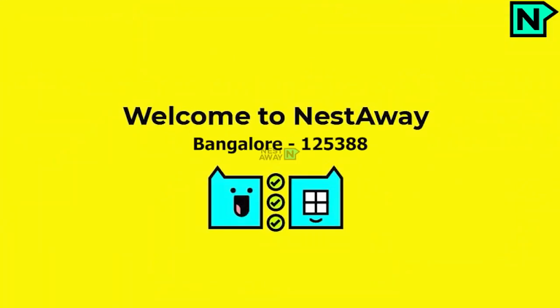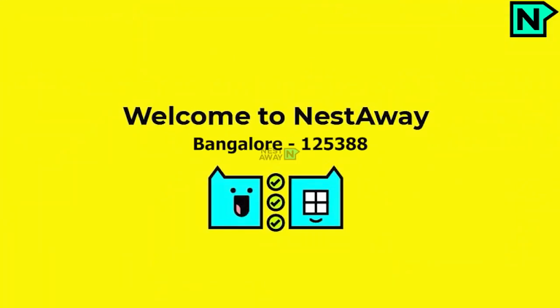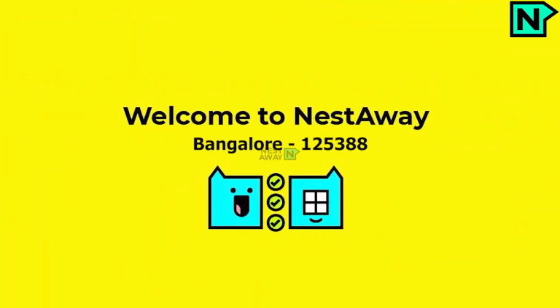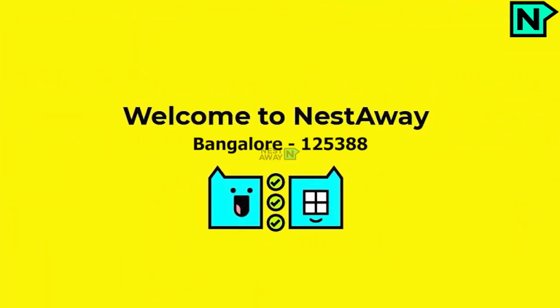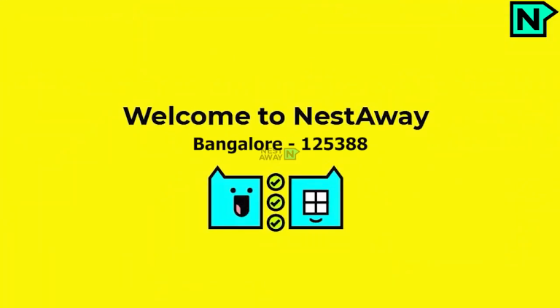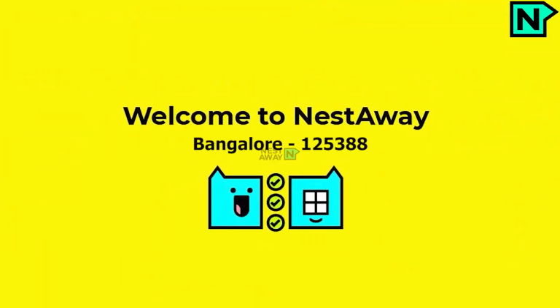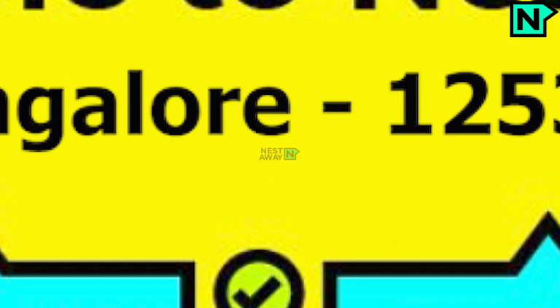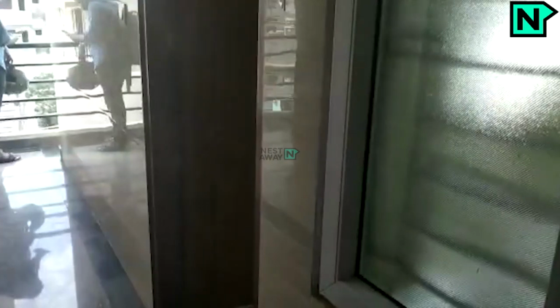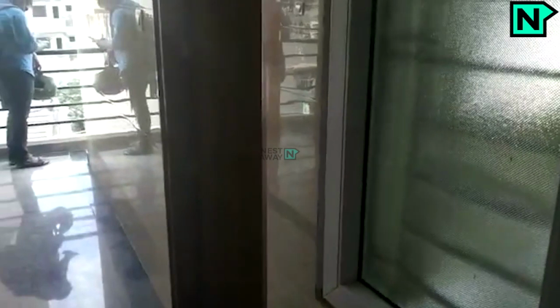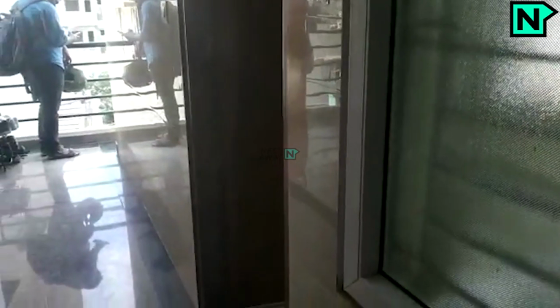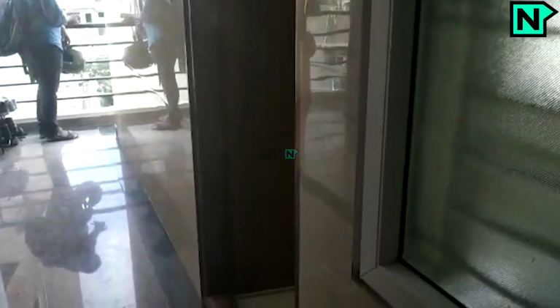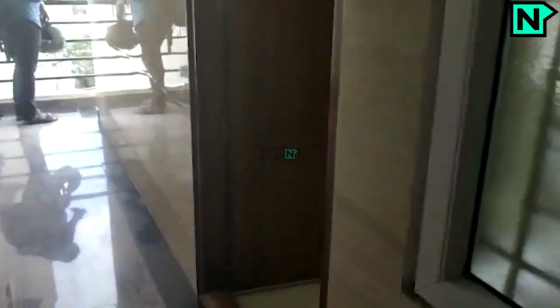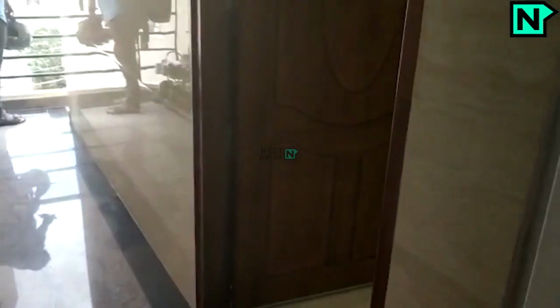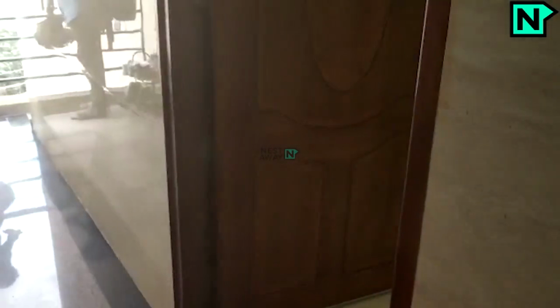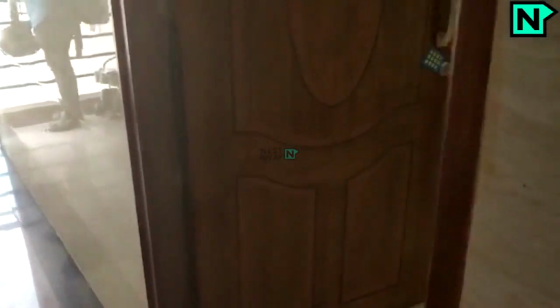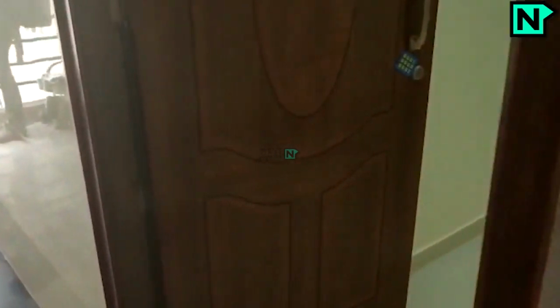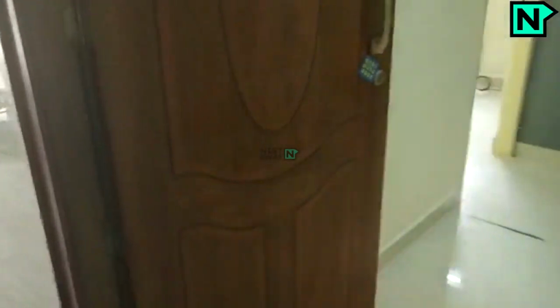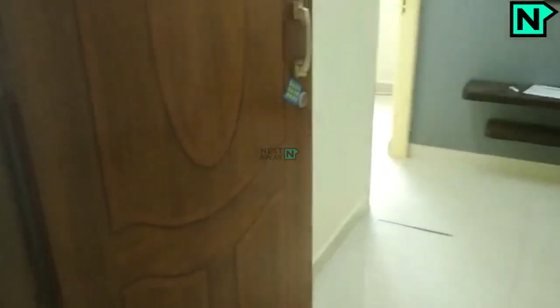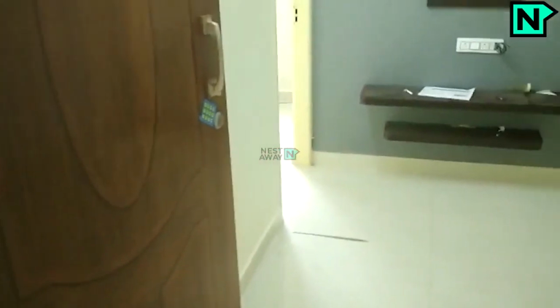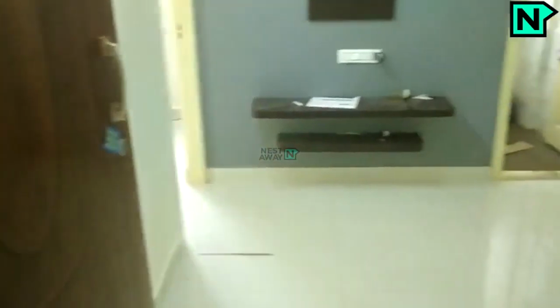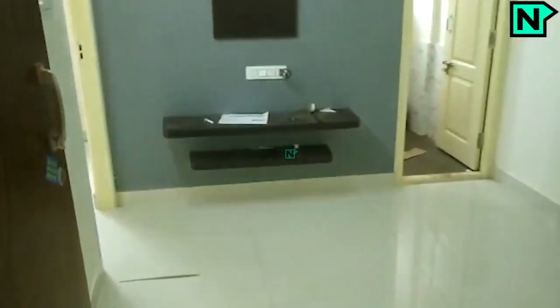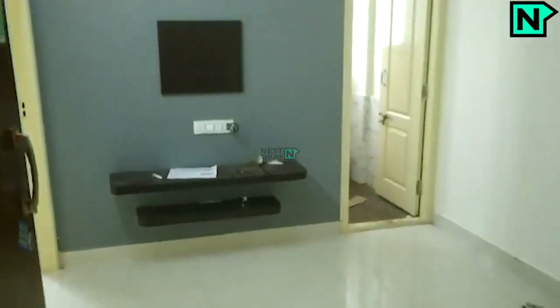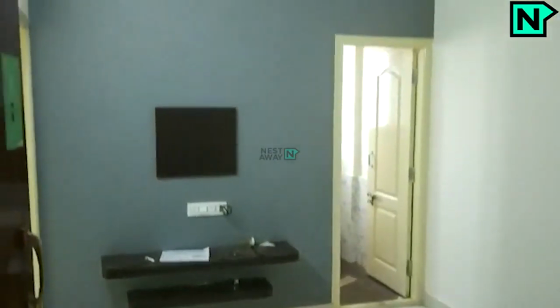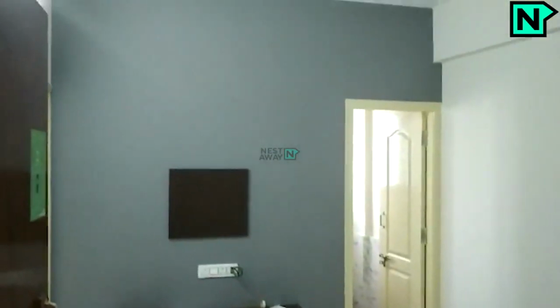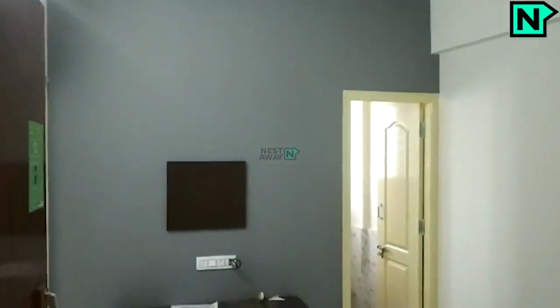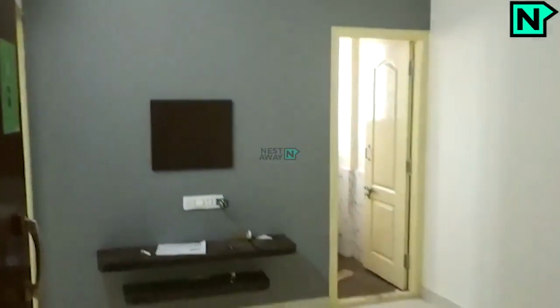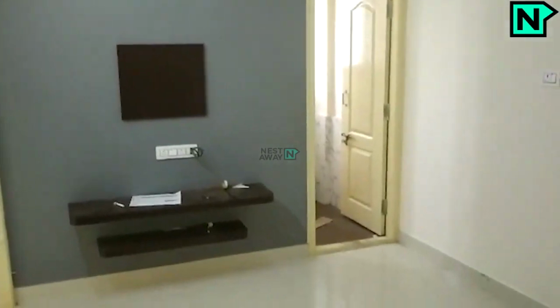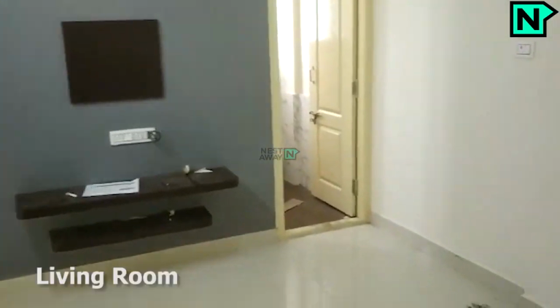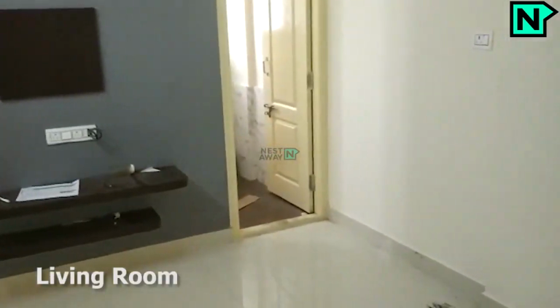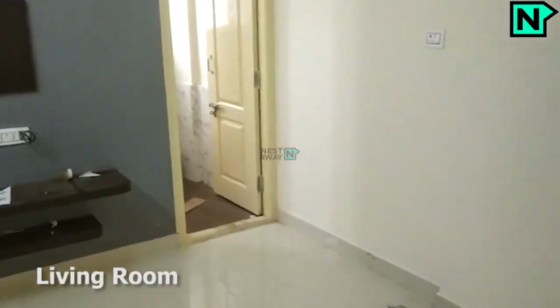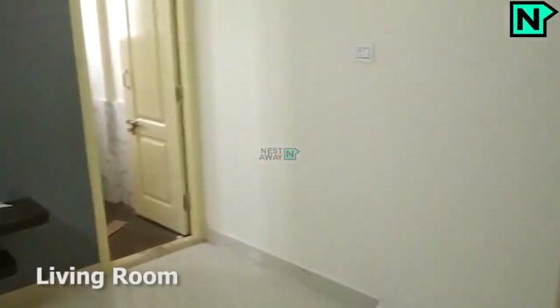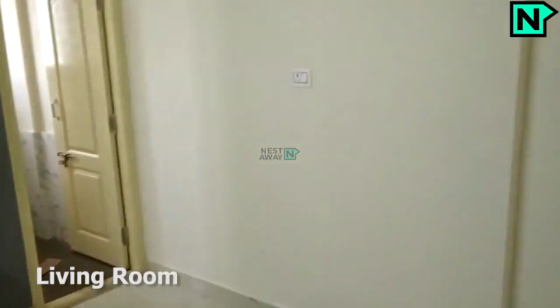Welcome to Nestaway. This is the spacious living area.